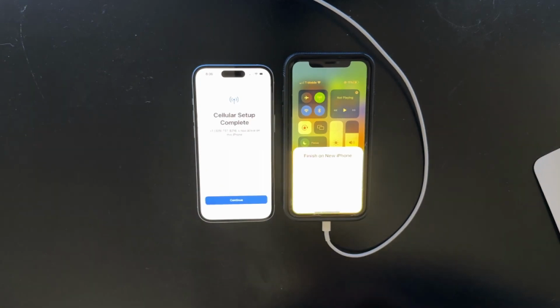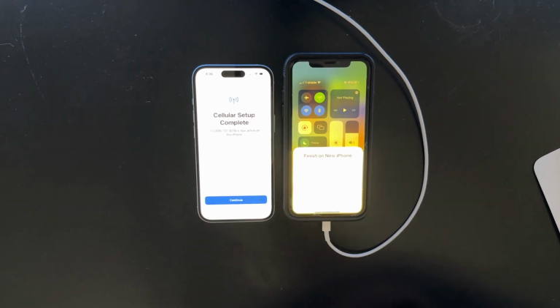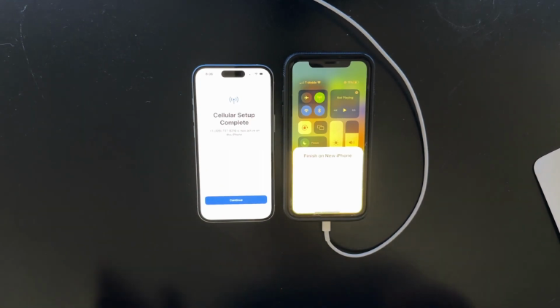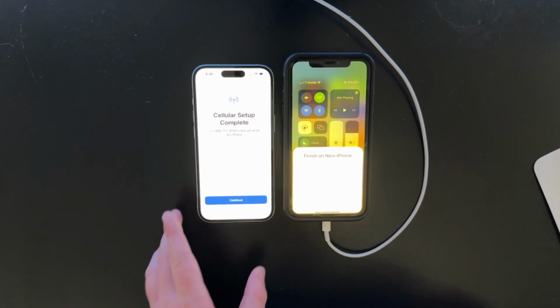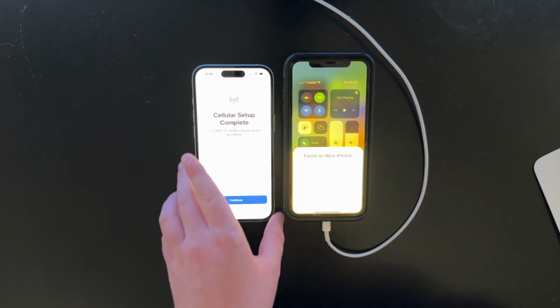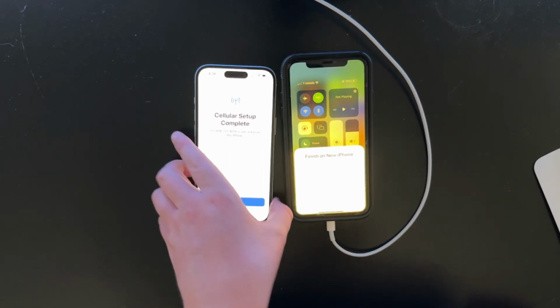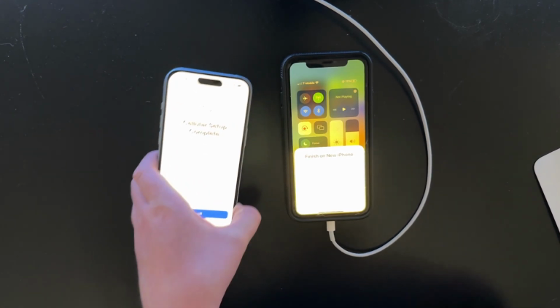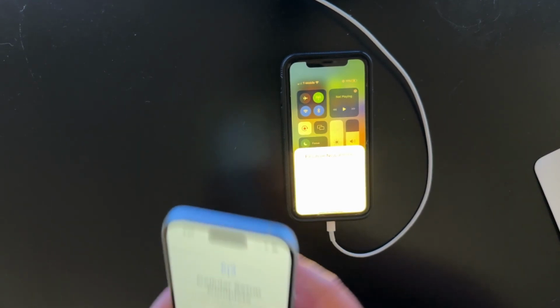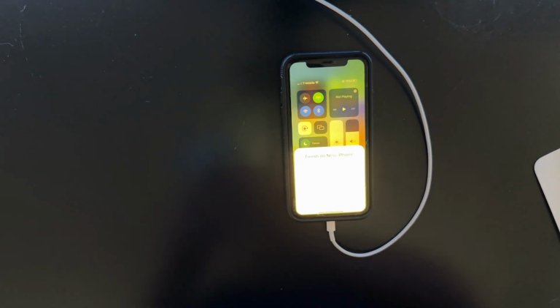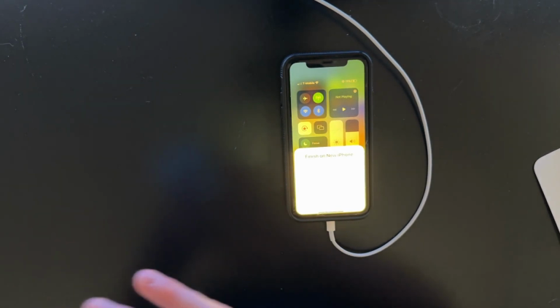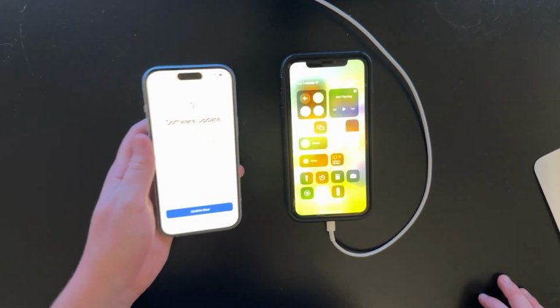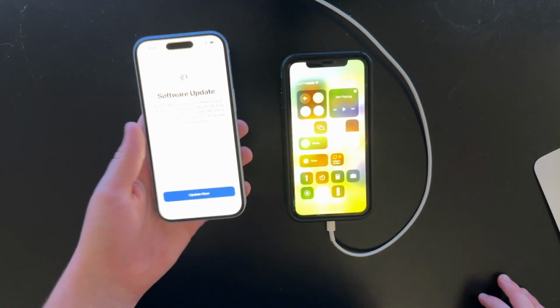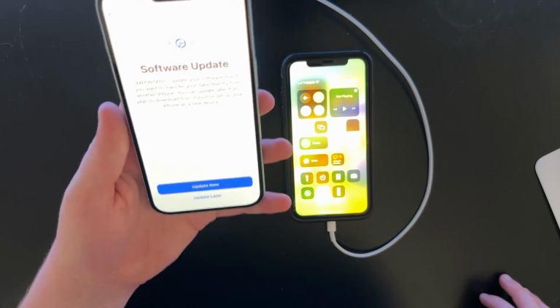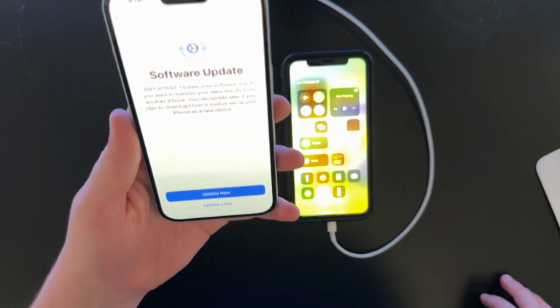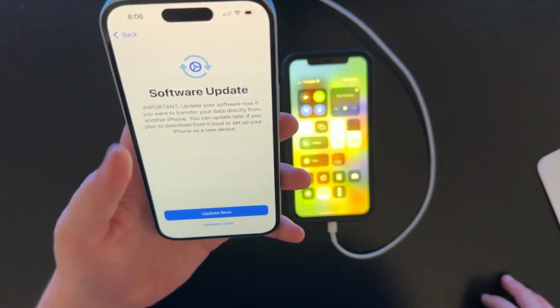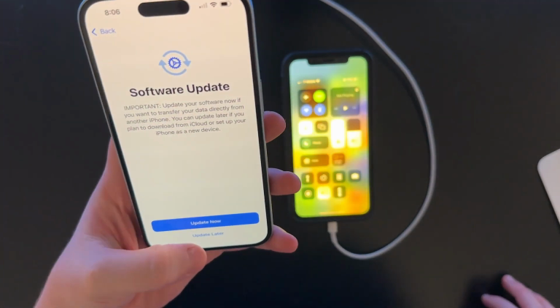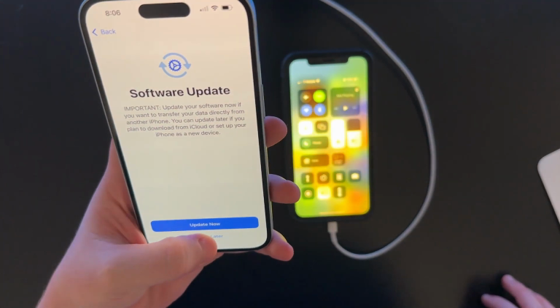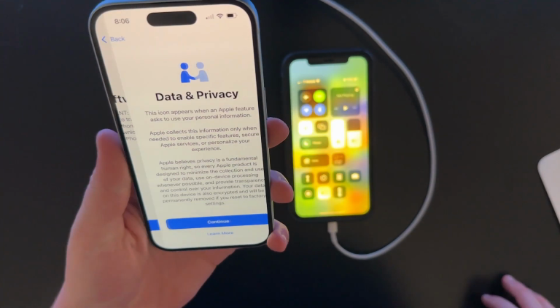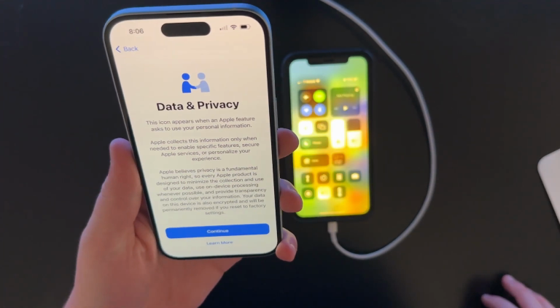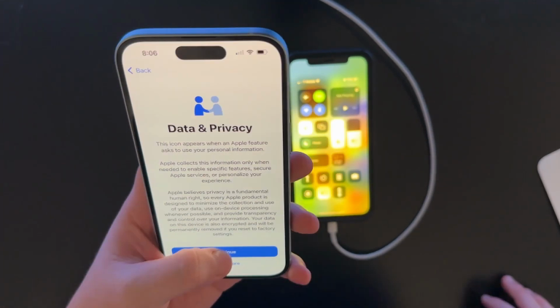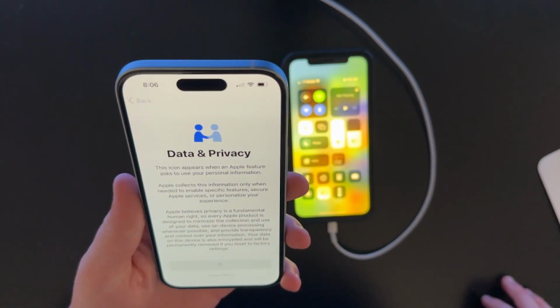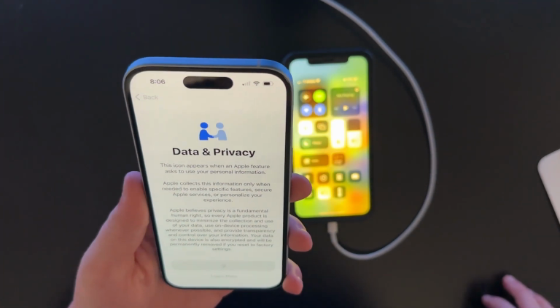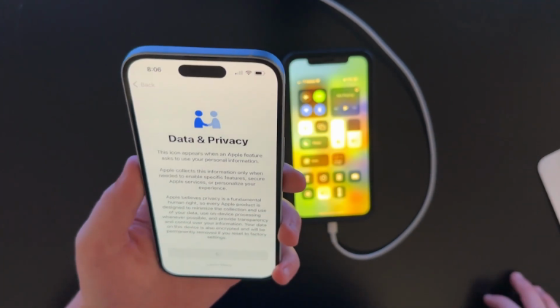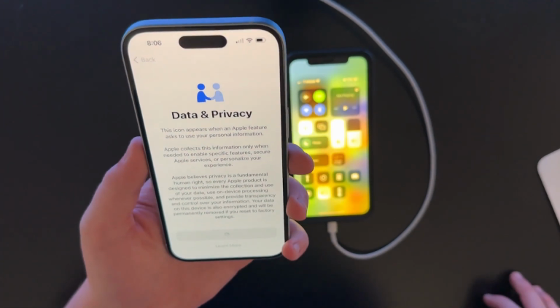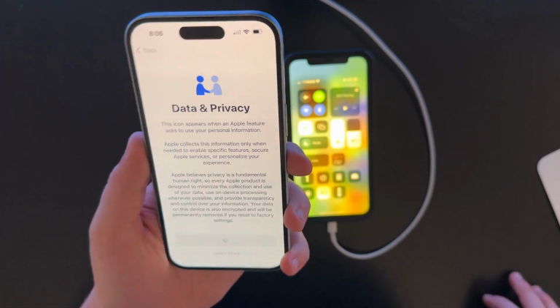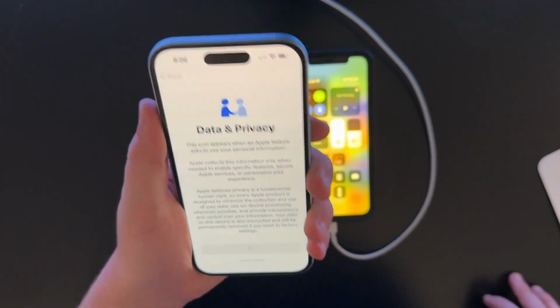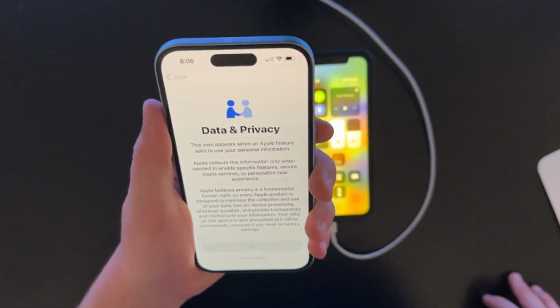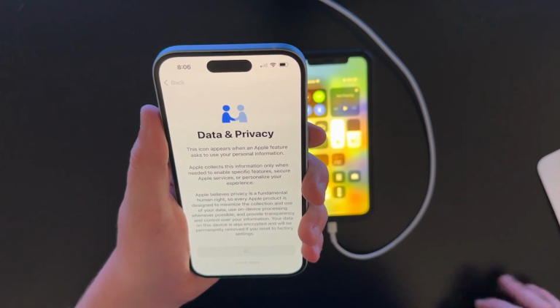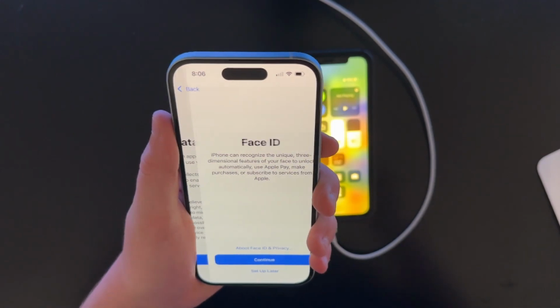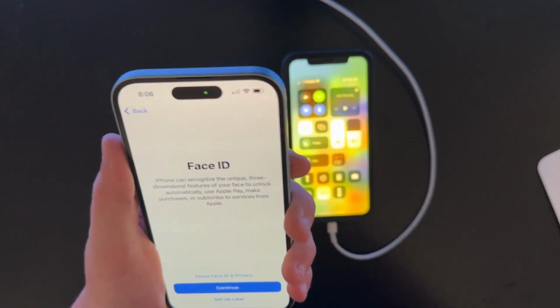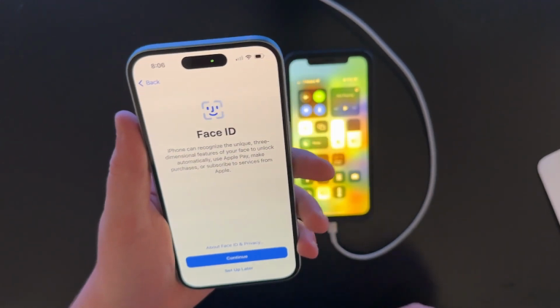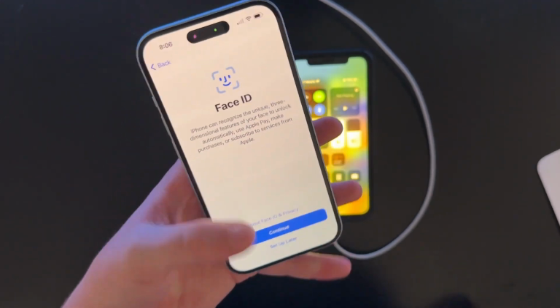The way T-Mobile did — oh, it does carry it. Nice. So it does need a software update, but we'll update it later. Data privacy, continue. Can't get over how light this phone is — it's super light.